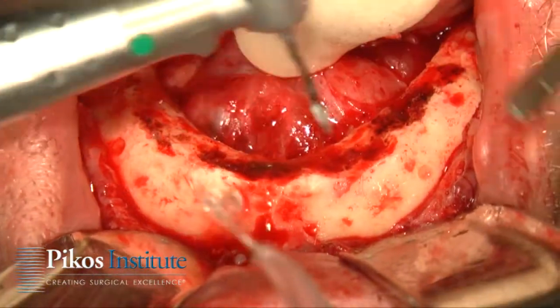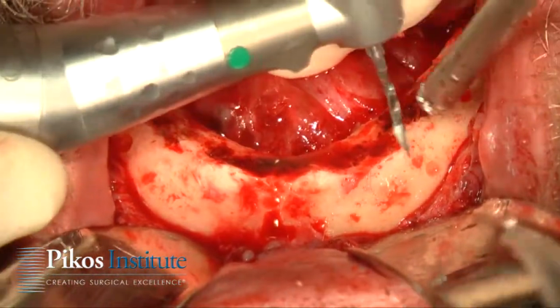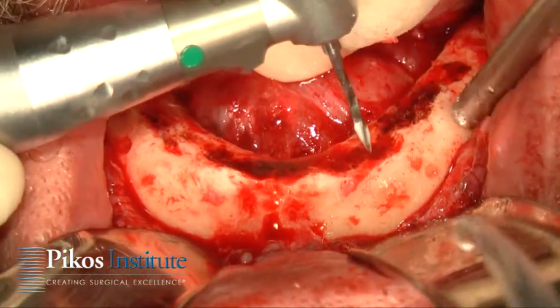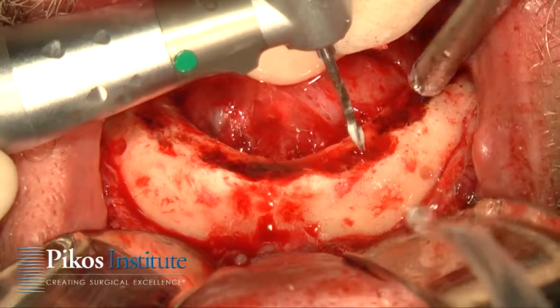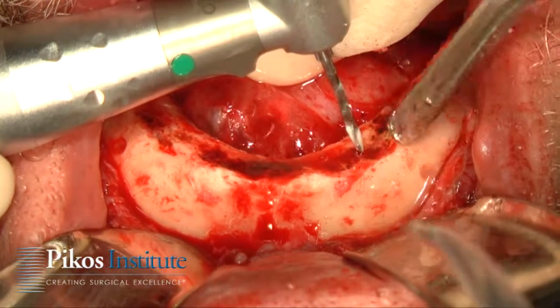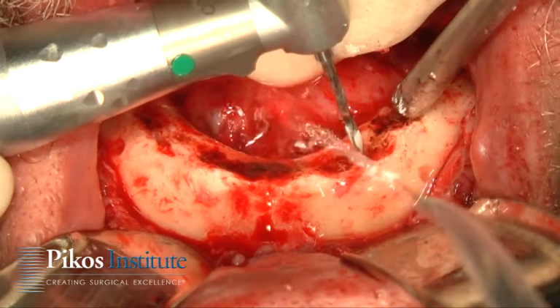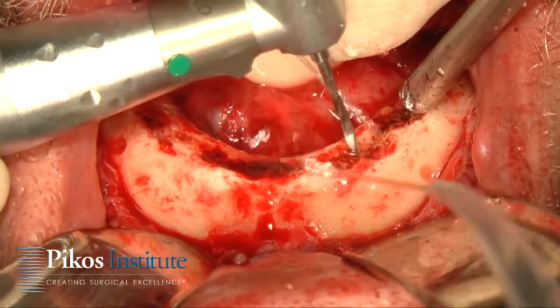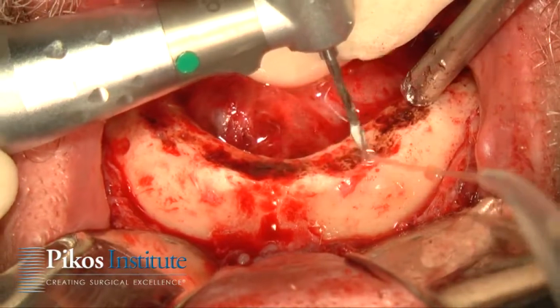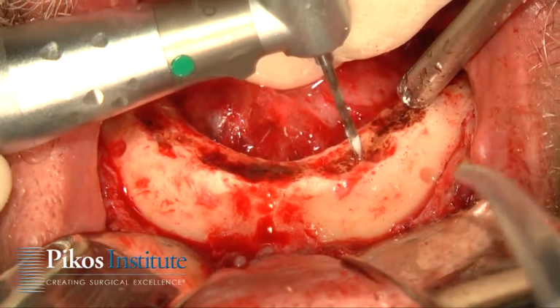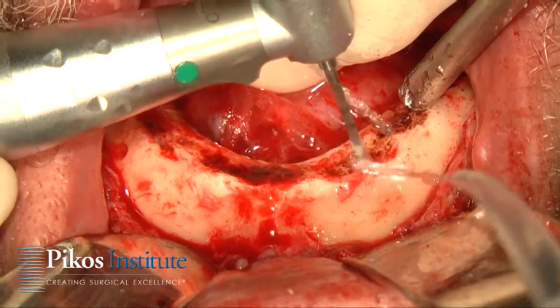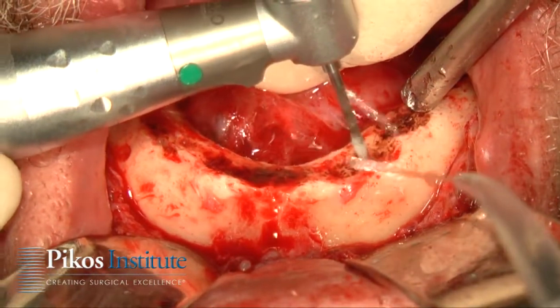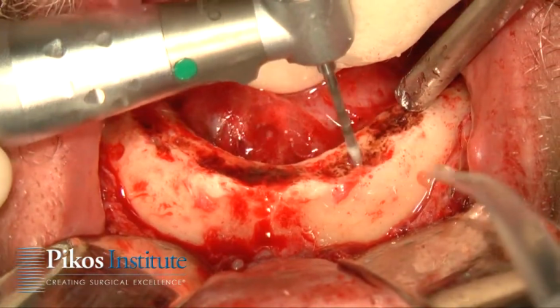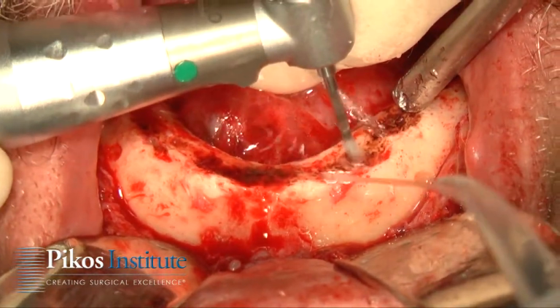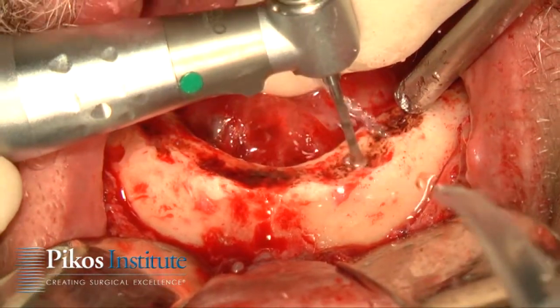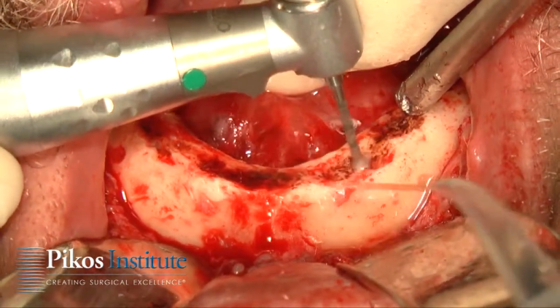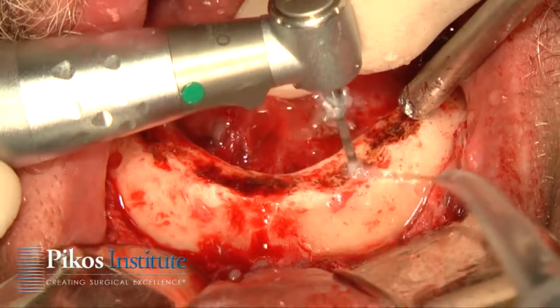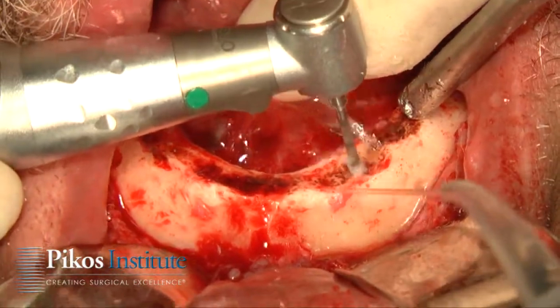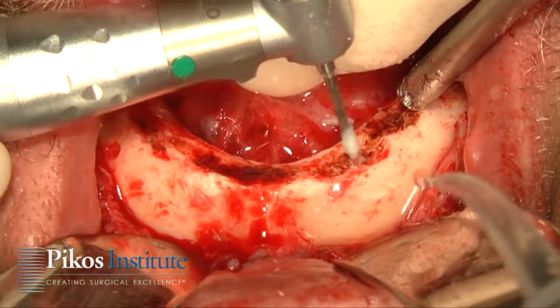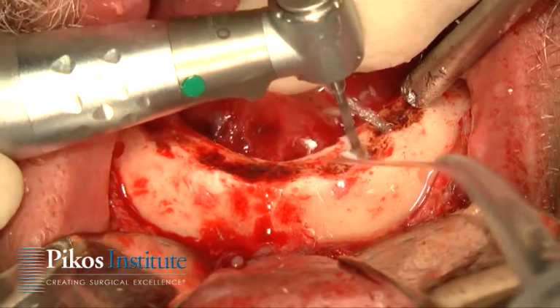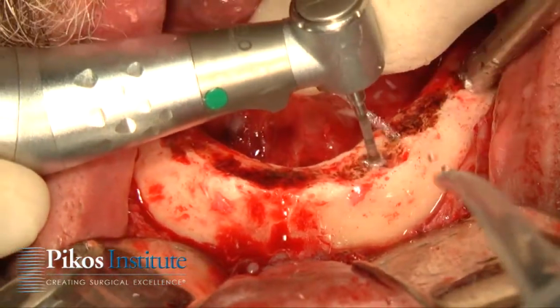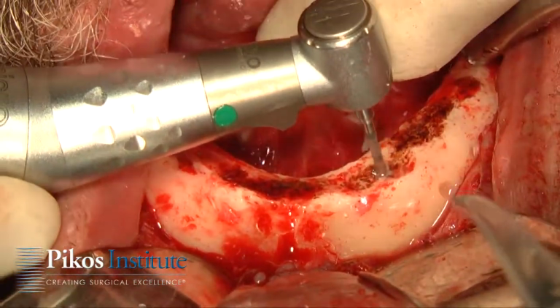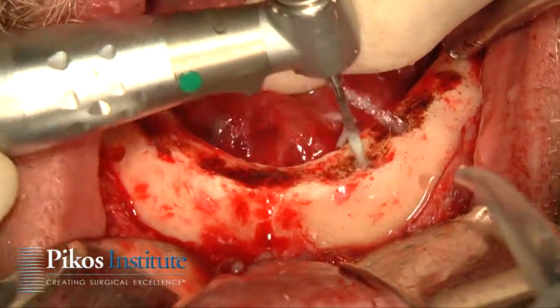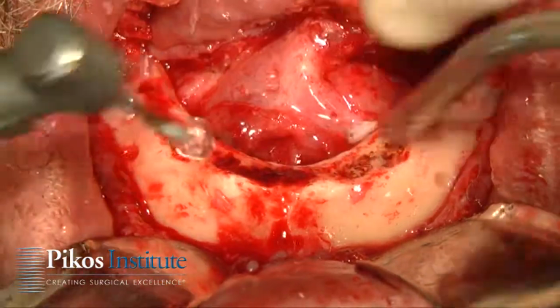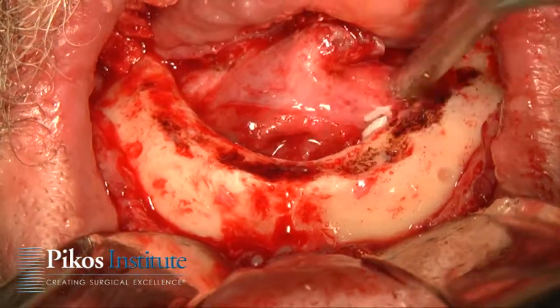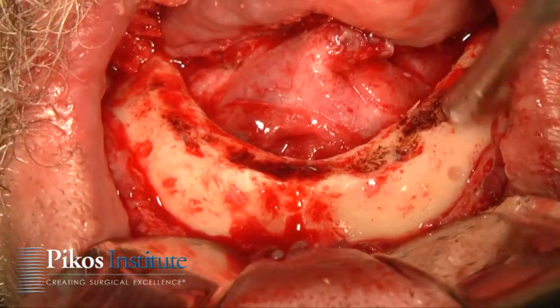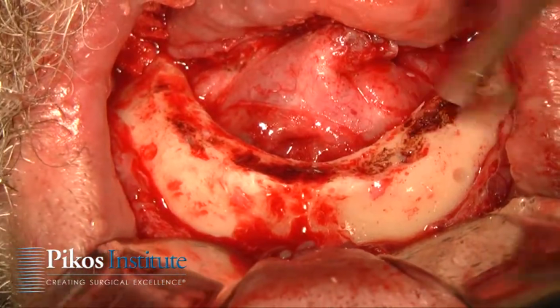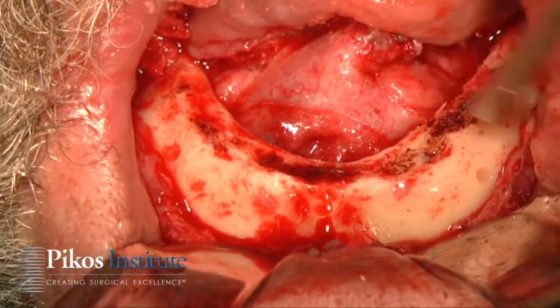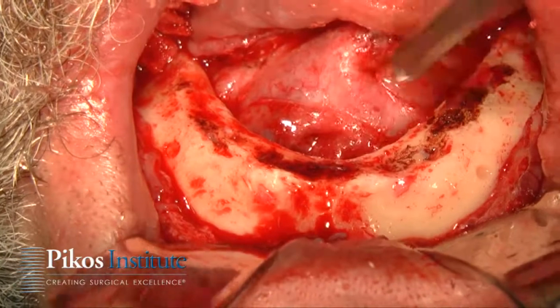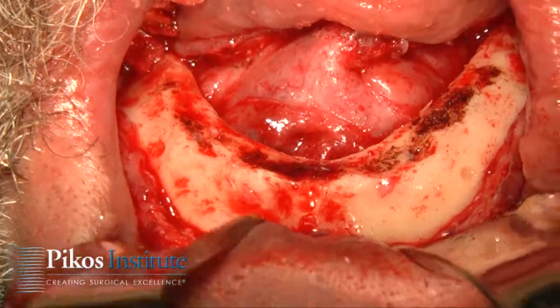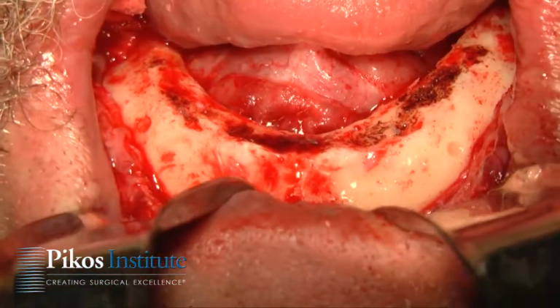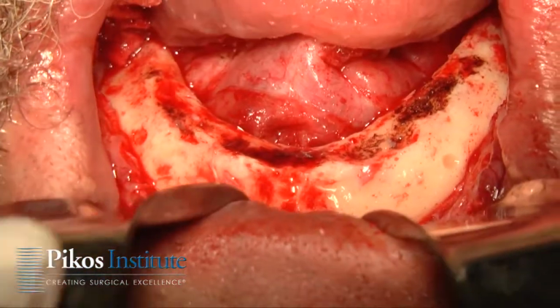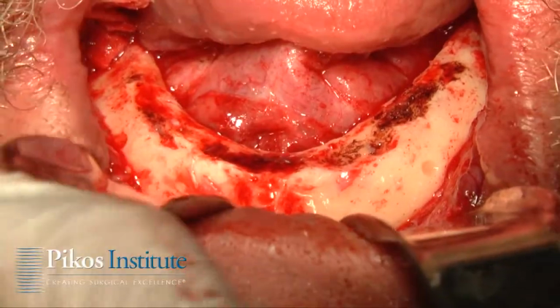We'll do the same thing on this left side — about four or five millimeters anterior. That protects any potential anterior loop, which I don't even look for anymore, although we do evaluate the mandible.